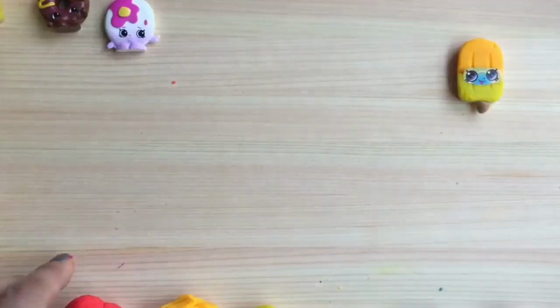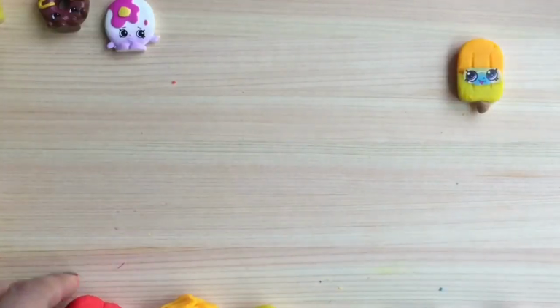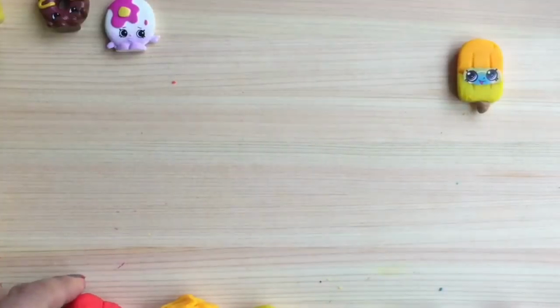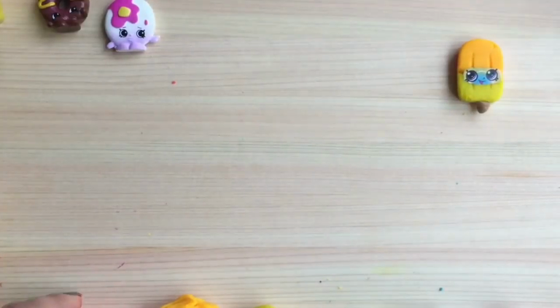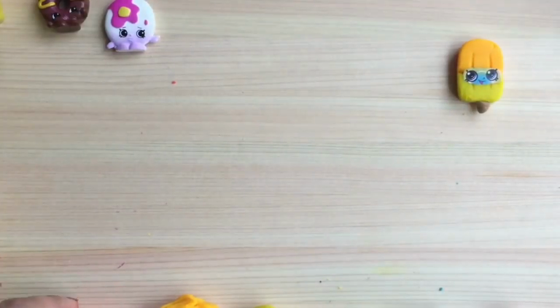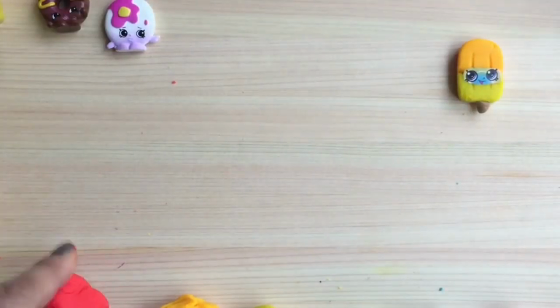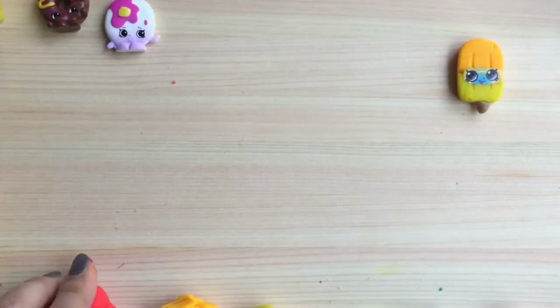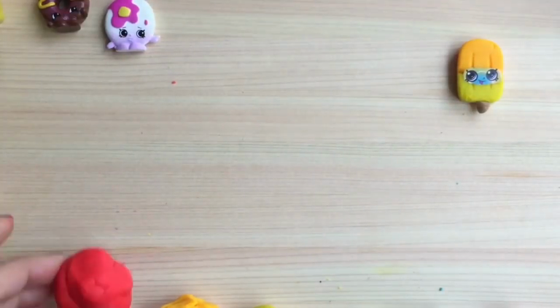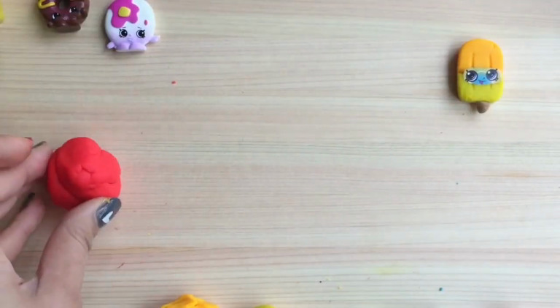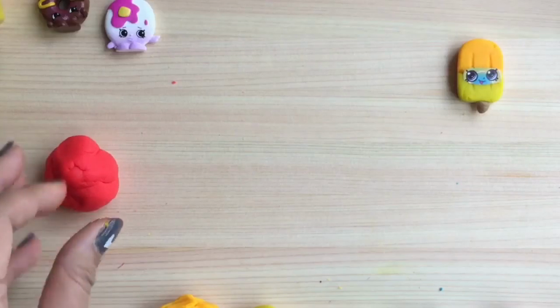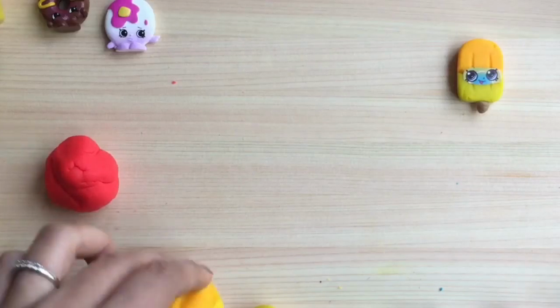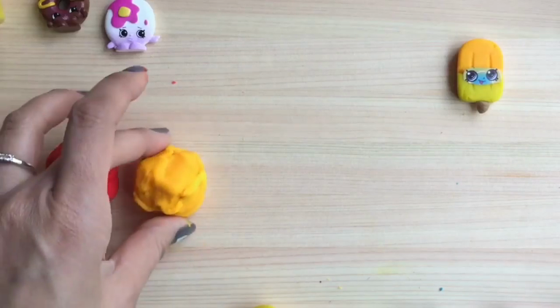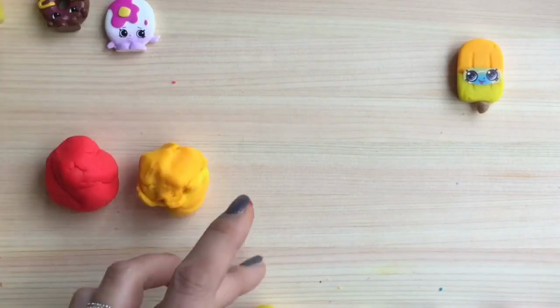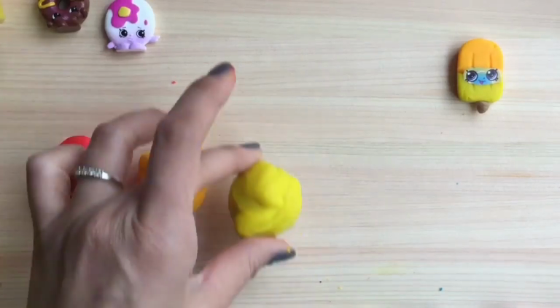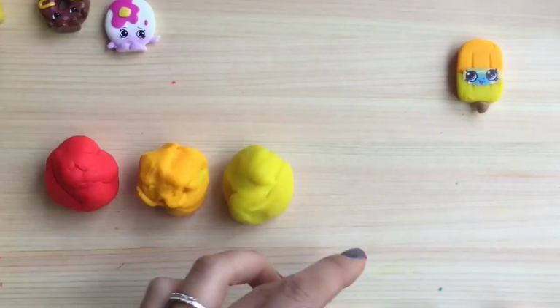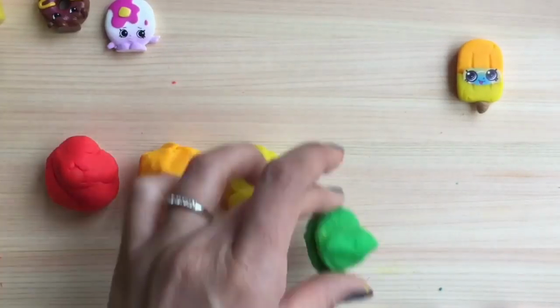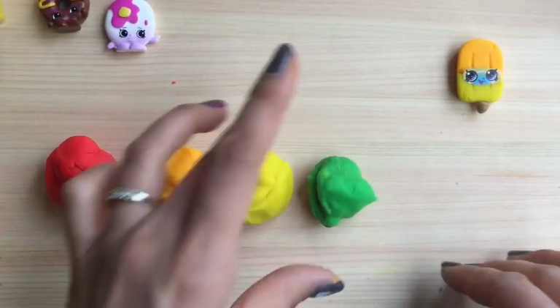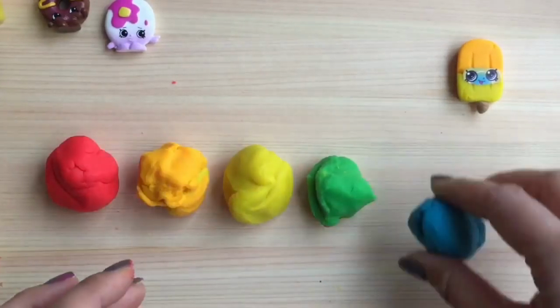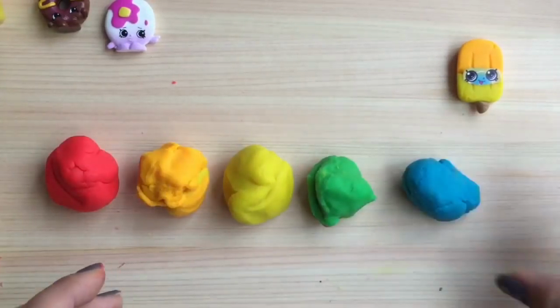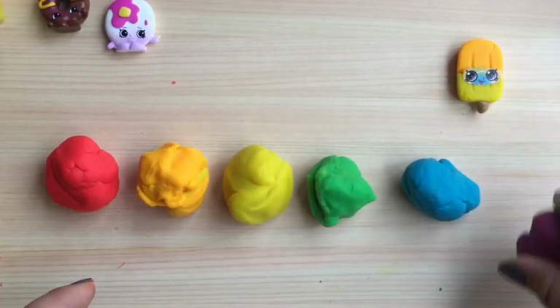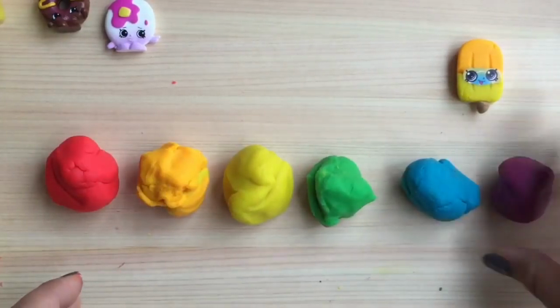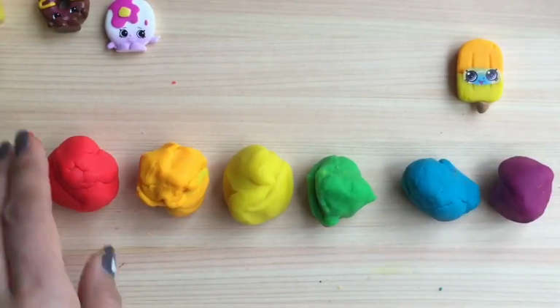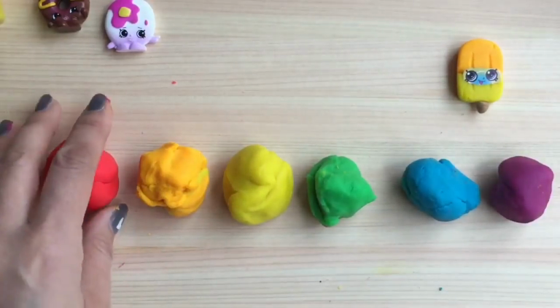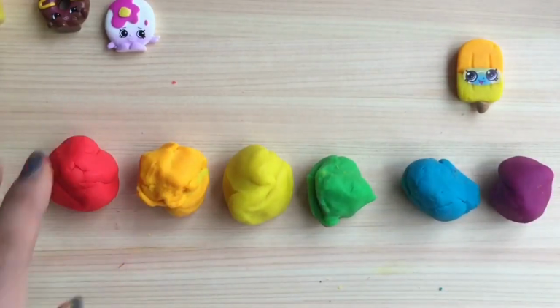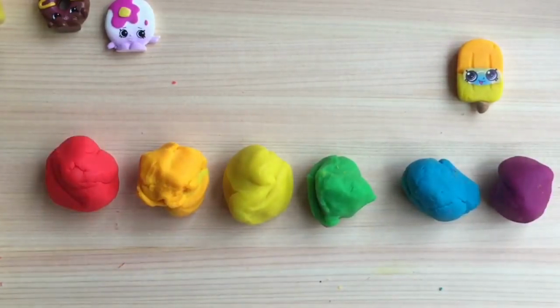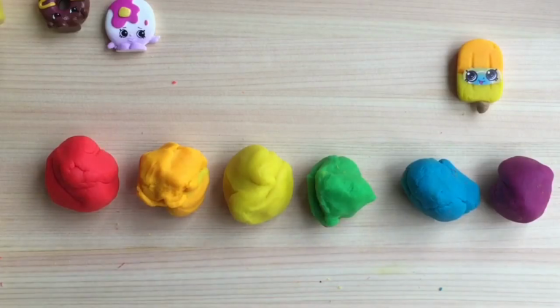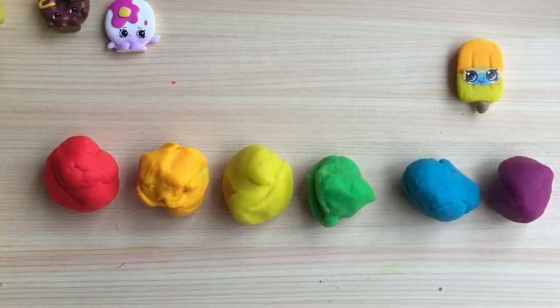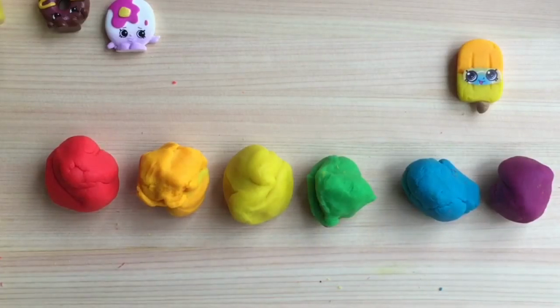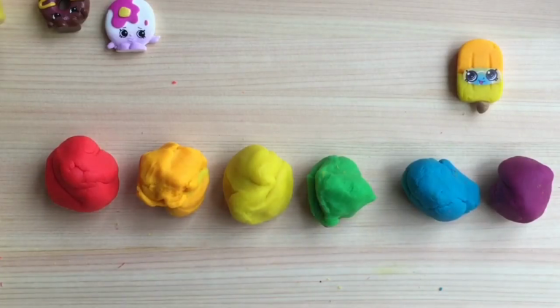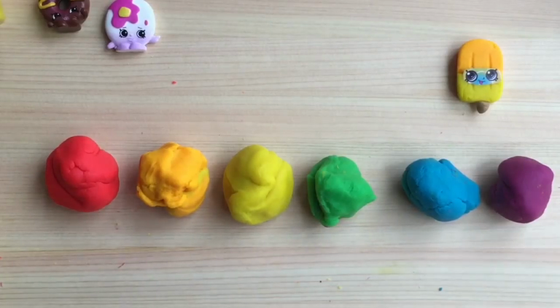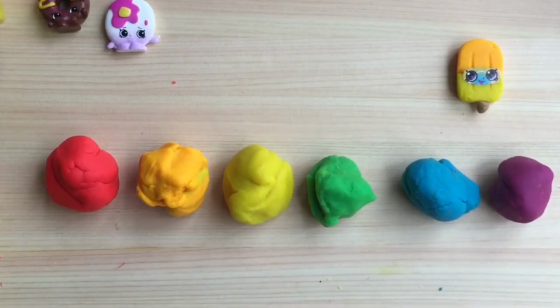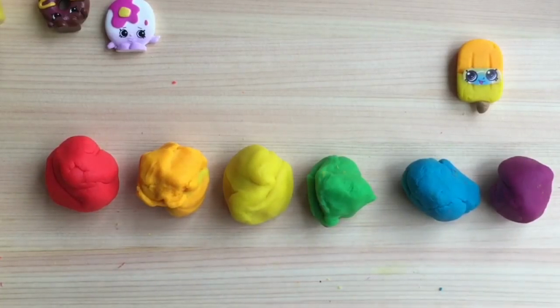I rolled out my Play-Doh into the colors of the rainbow: red, orange, yellow, green, blue, purple. And now I'm going to take my little rolling pin and flatten out all the Play-Doh.